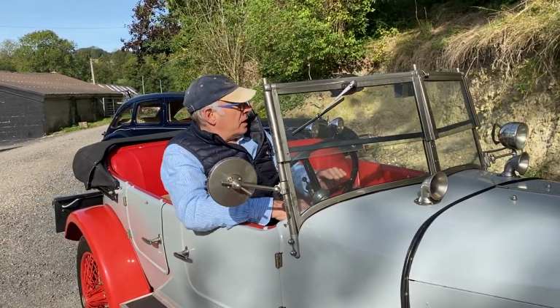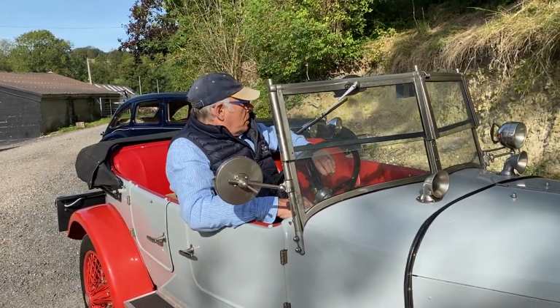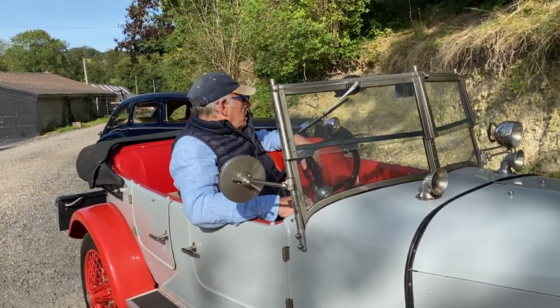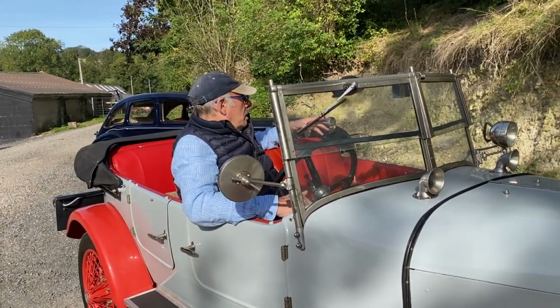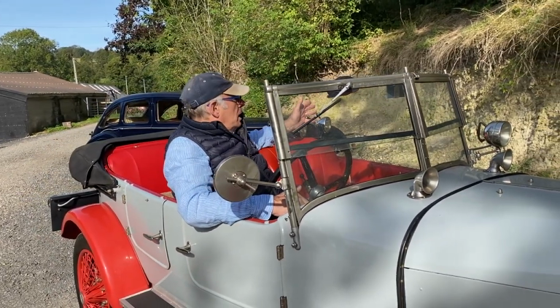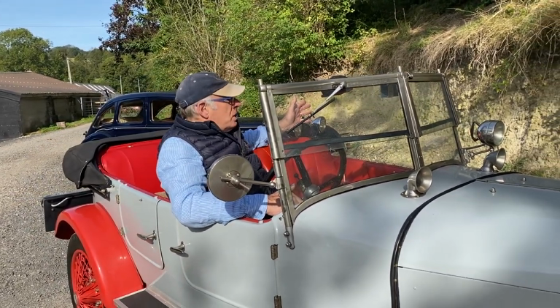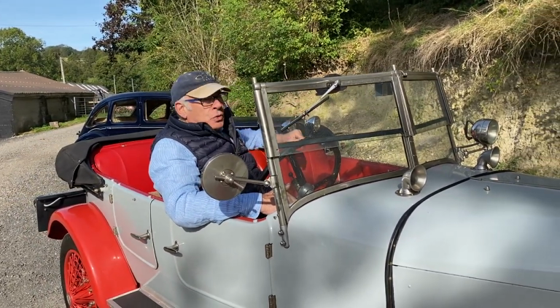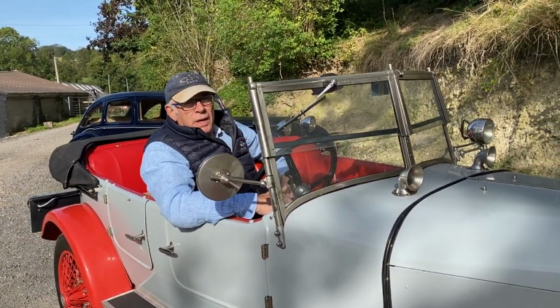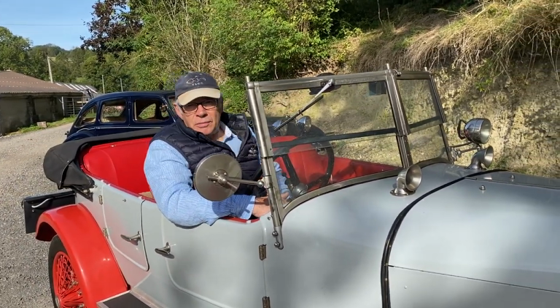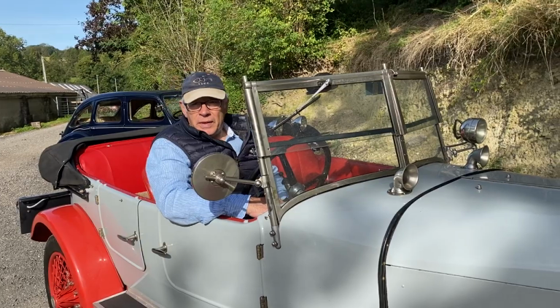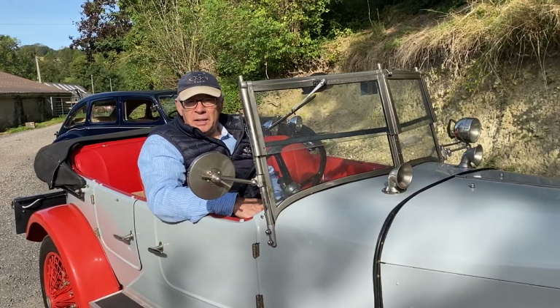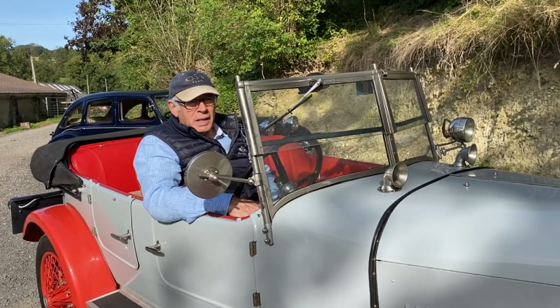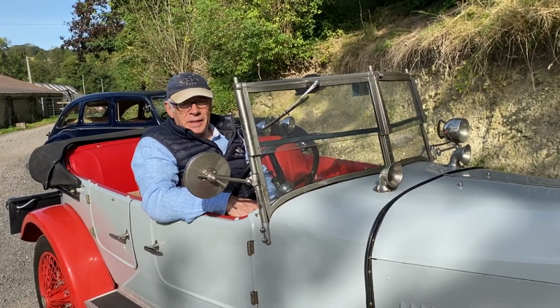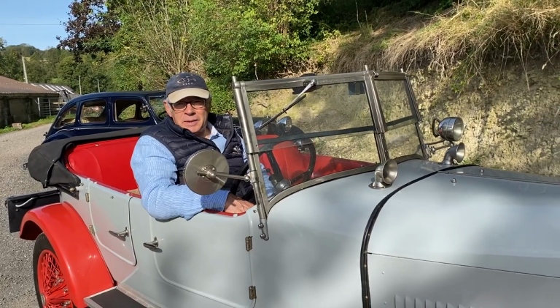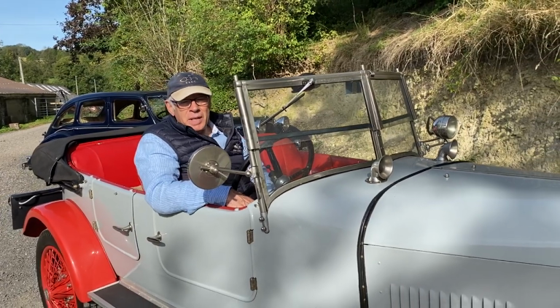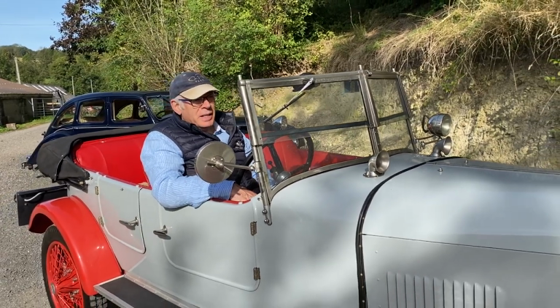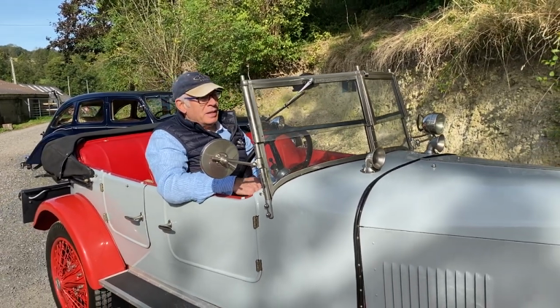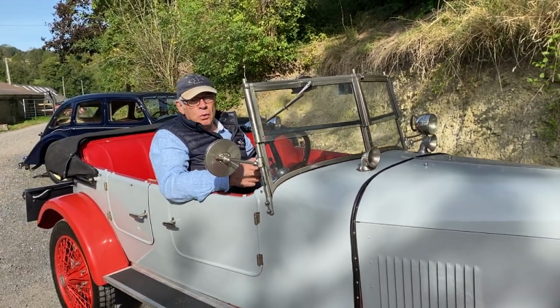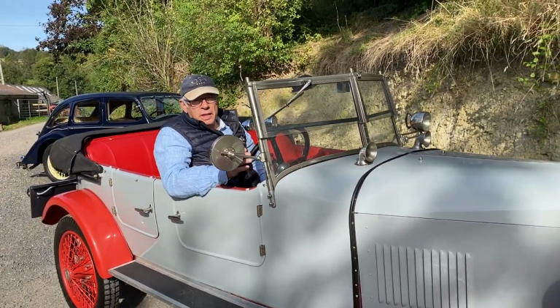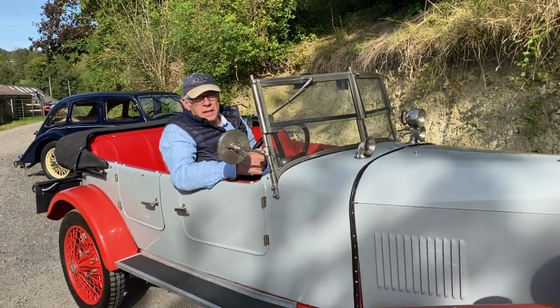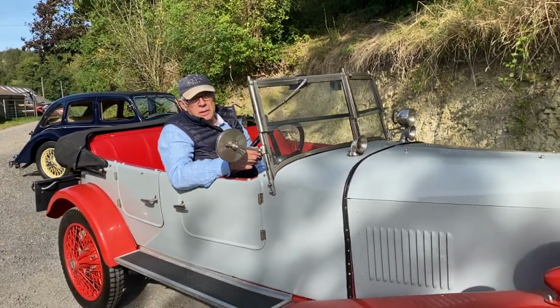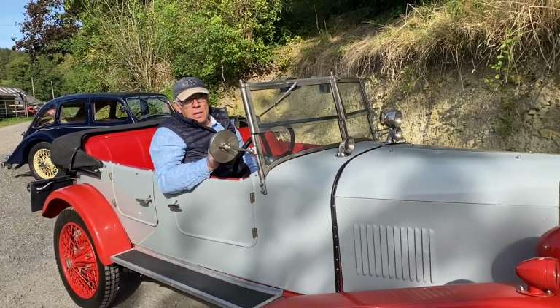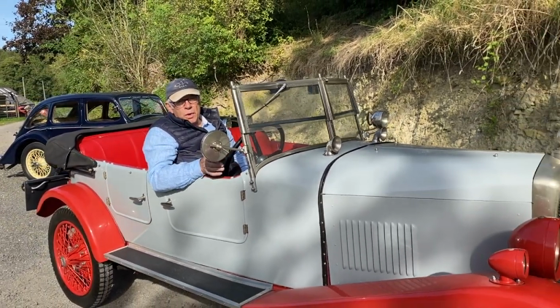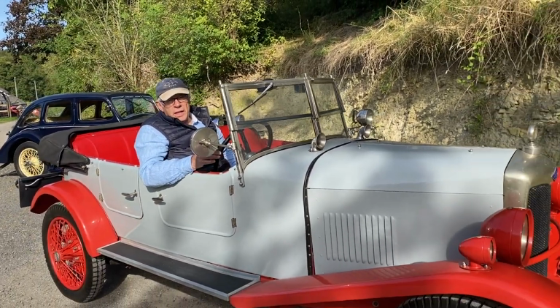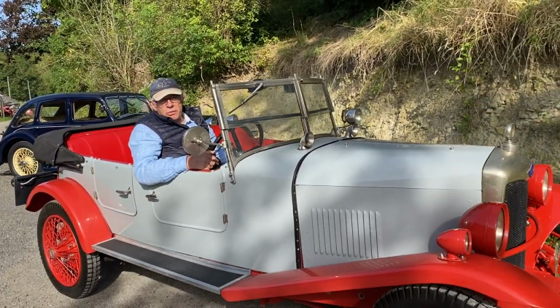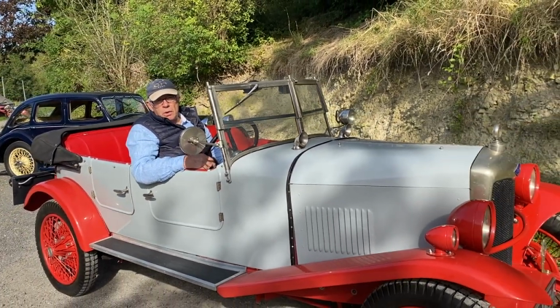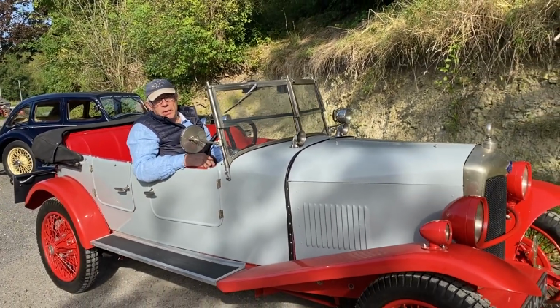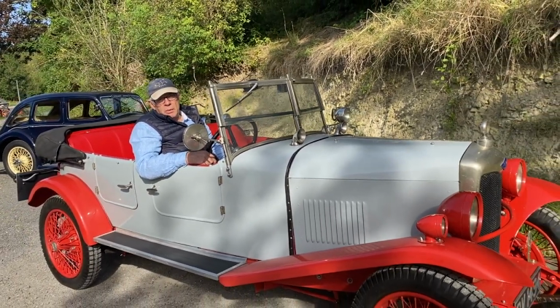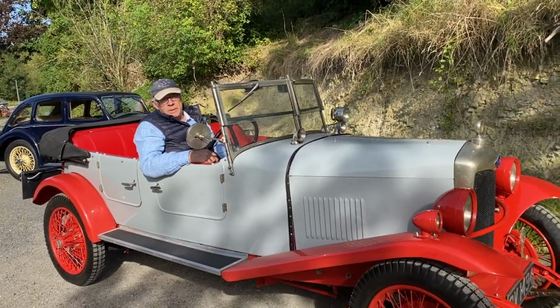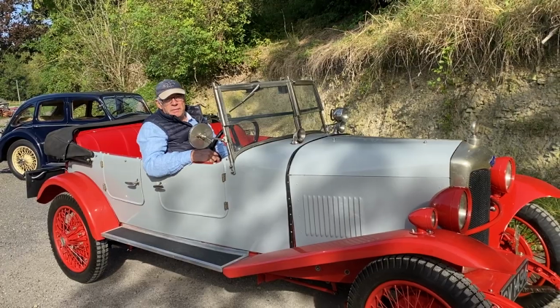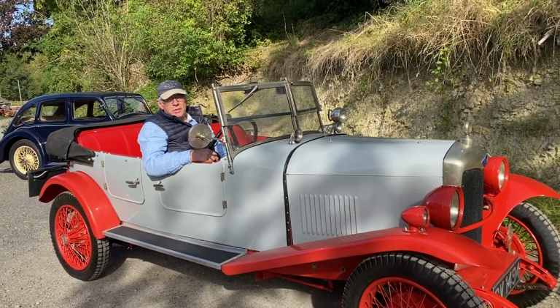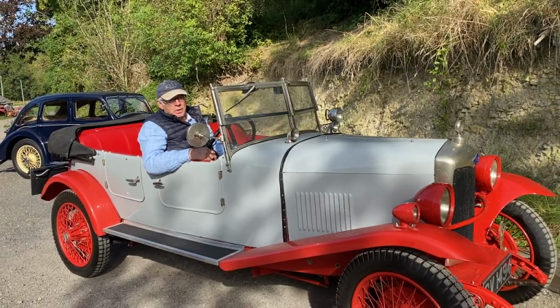It just looks right from every angle. We love it, it's really nice. All the details with the history will be on our website very shortly.